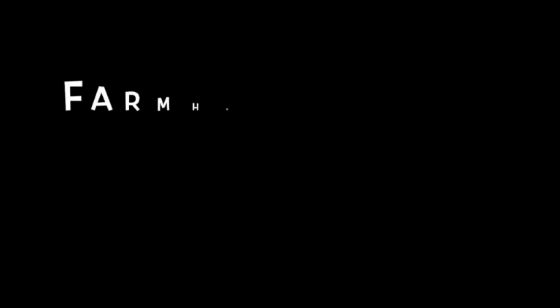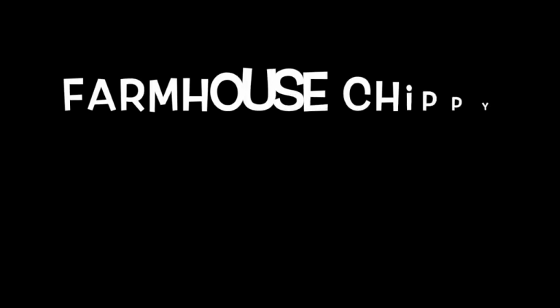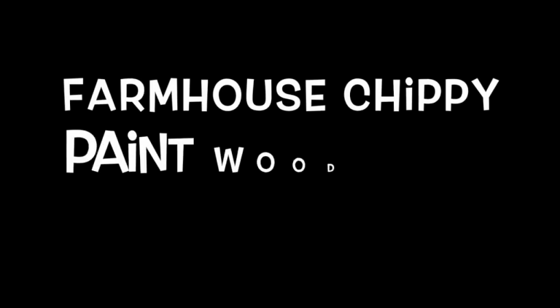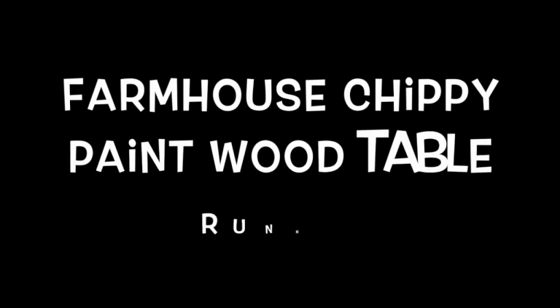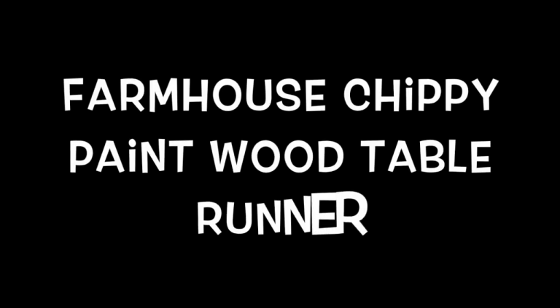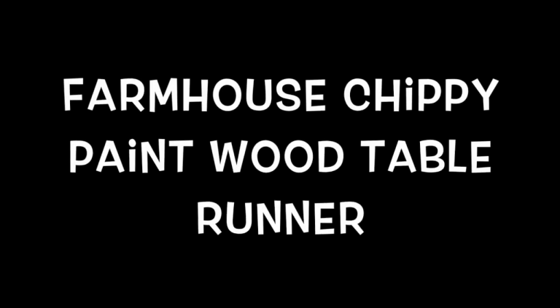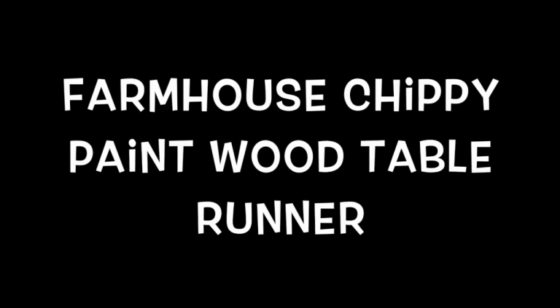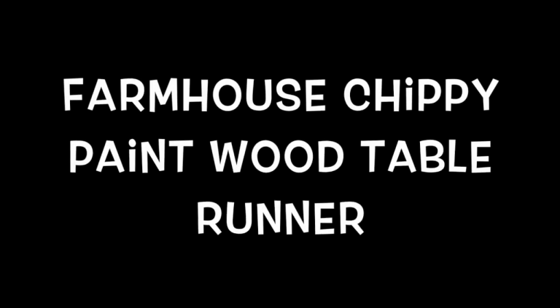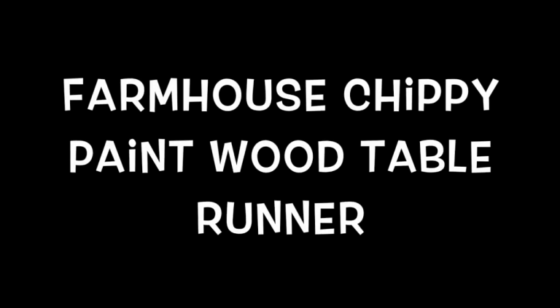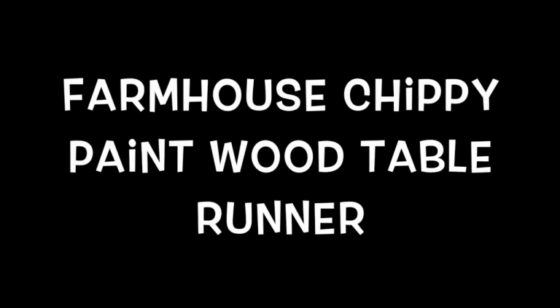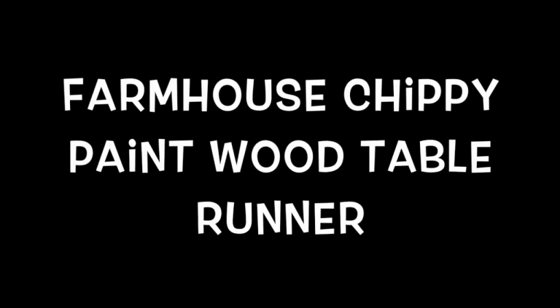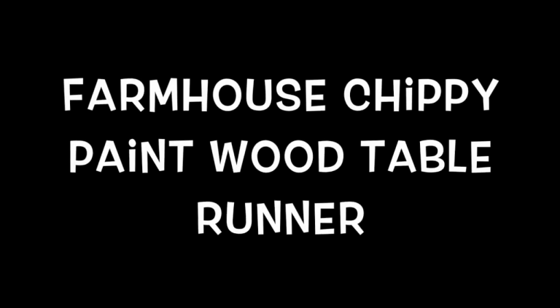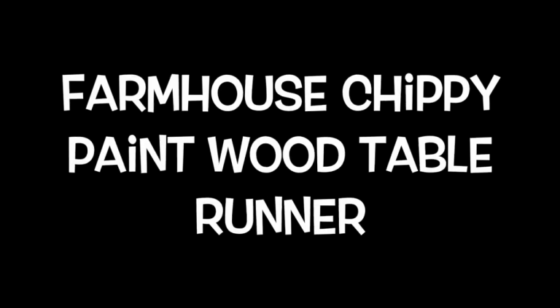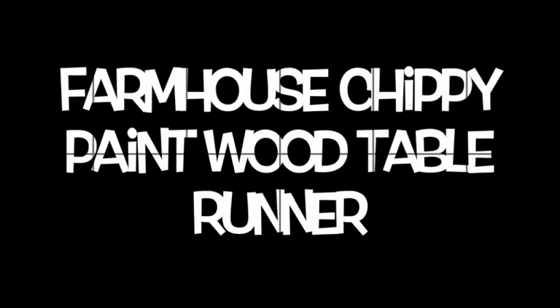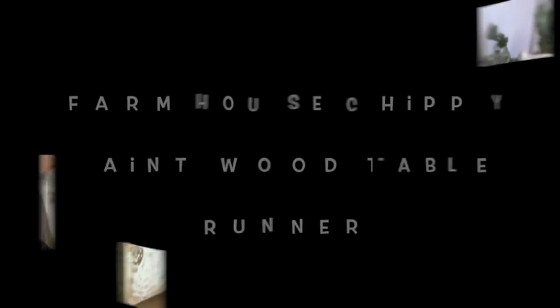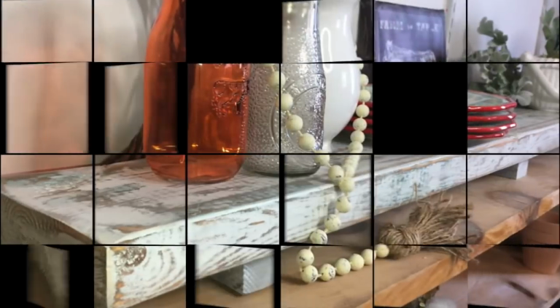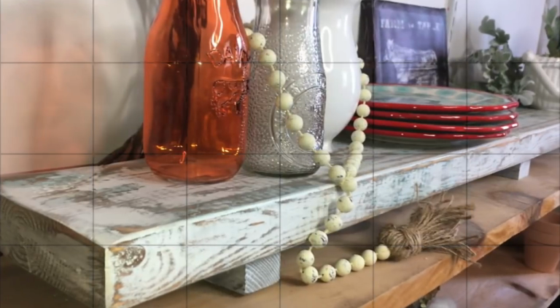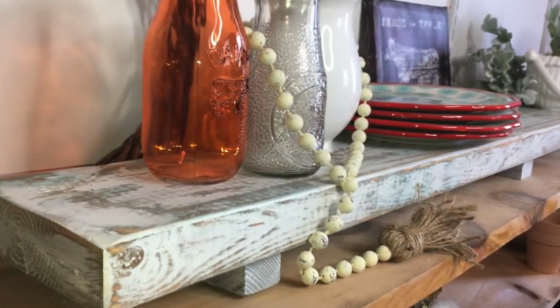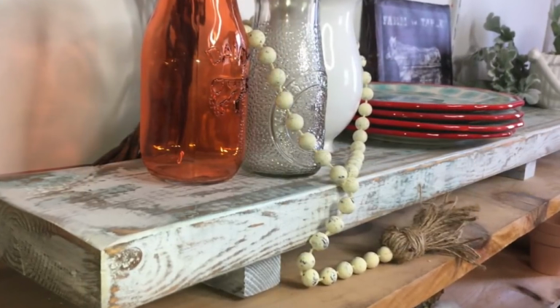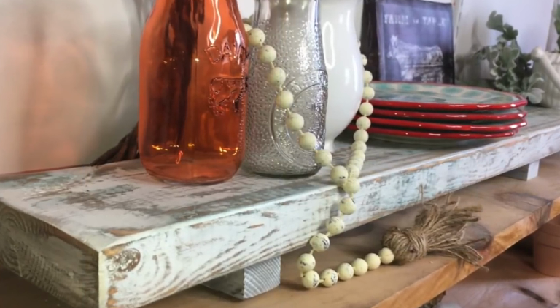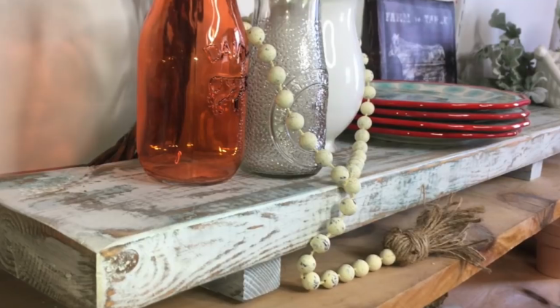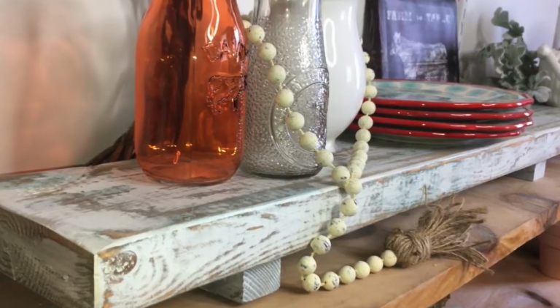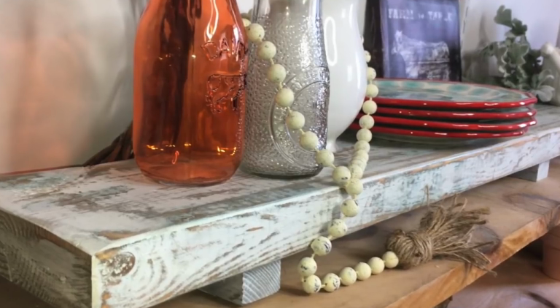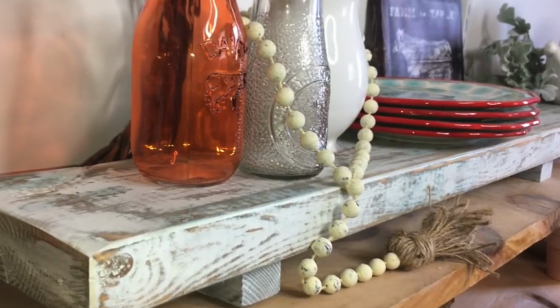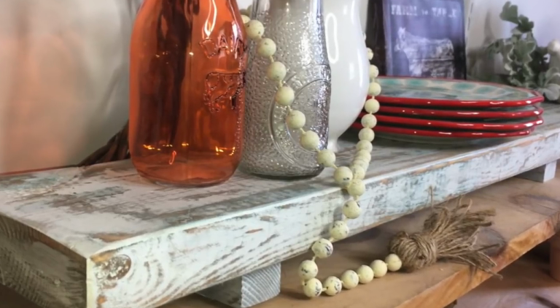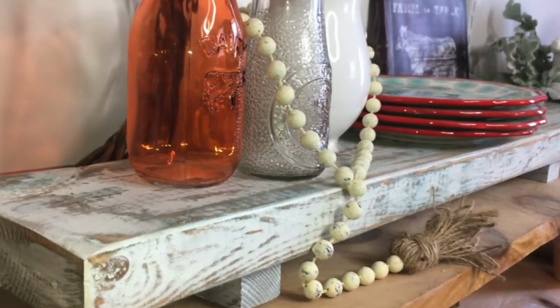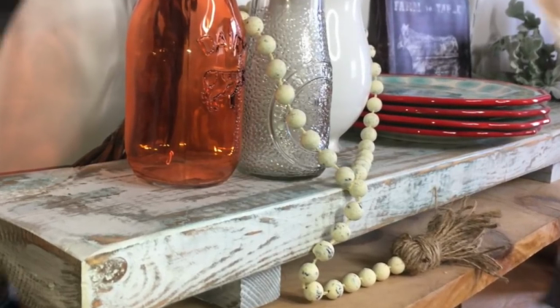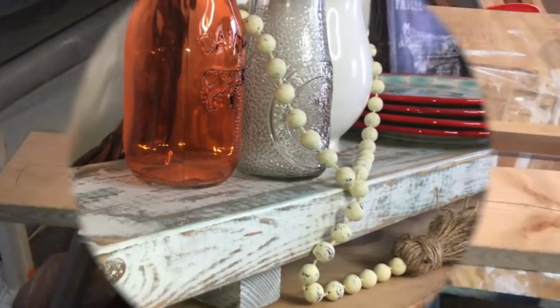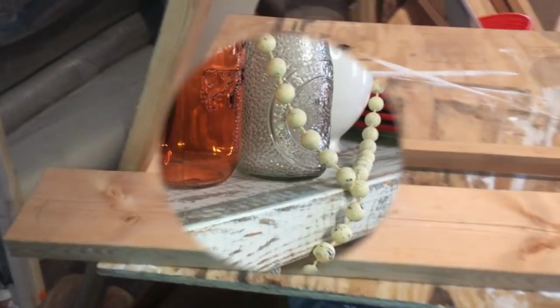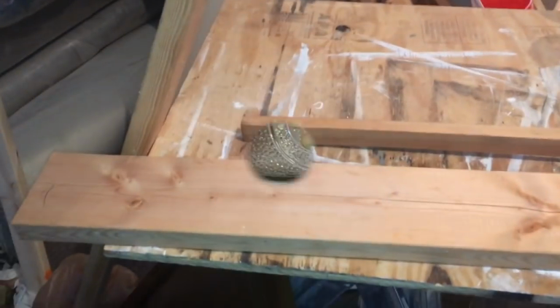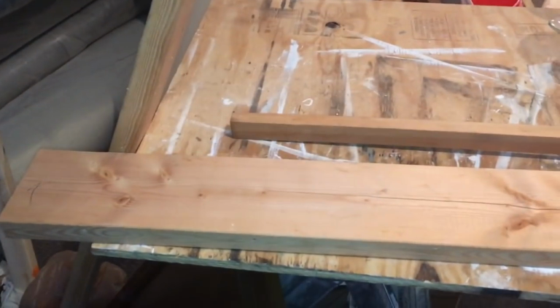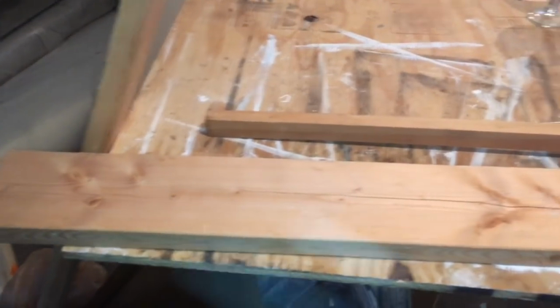Hey hey hey DIYers and welcome back to DIY Hookup. Today I'm sharing with you this farmhouse wood table runner that I made.